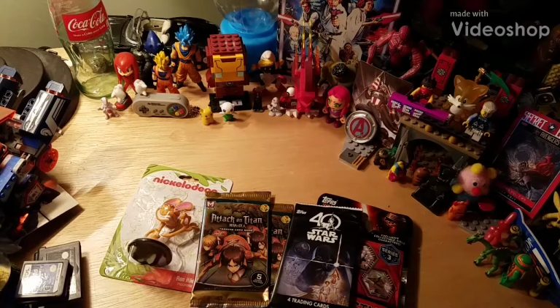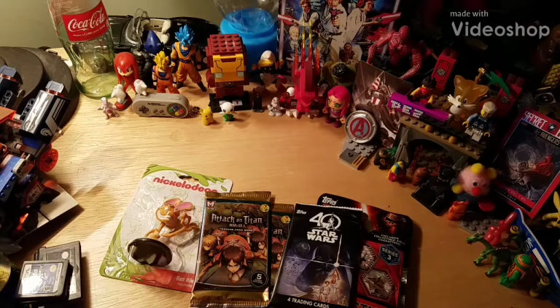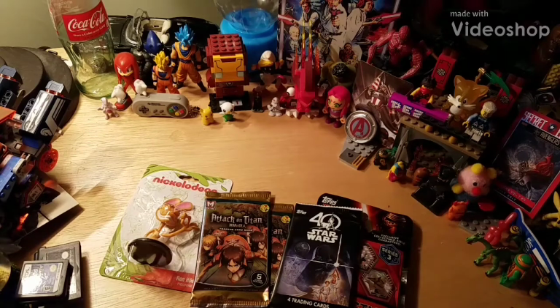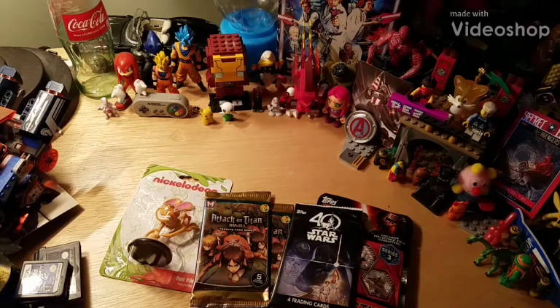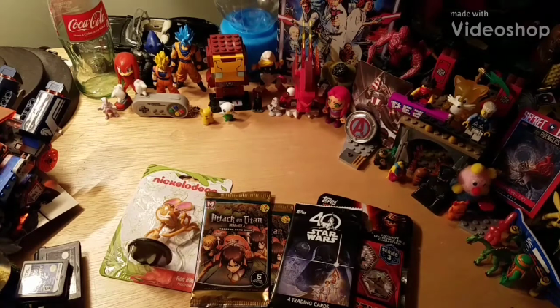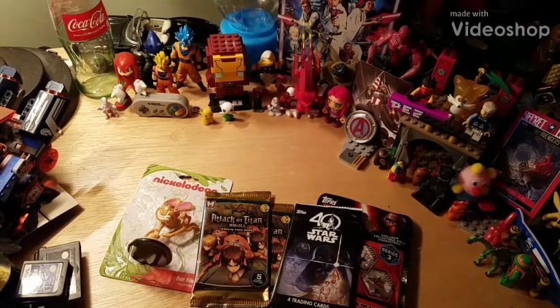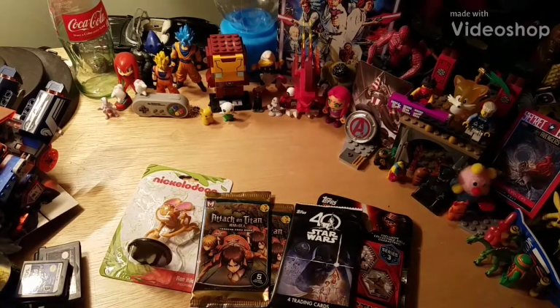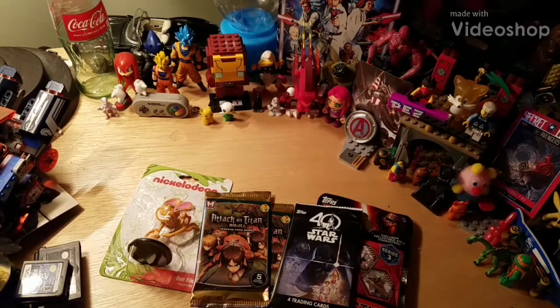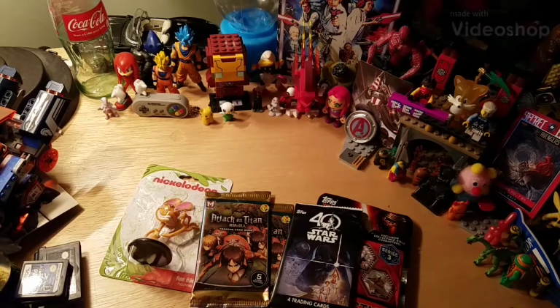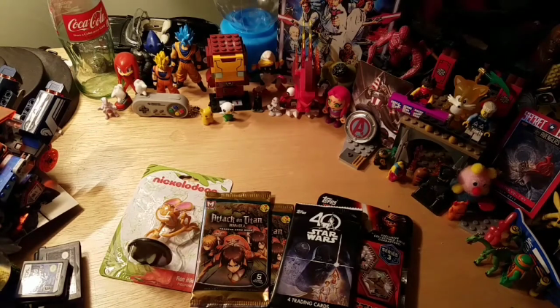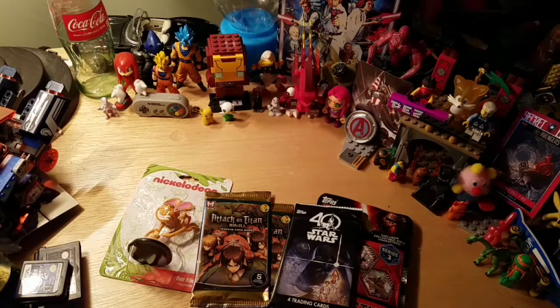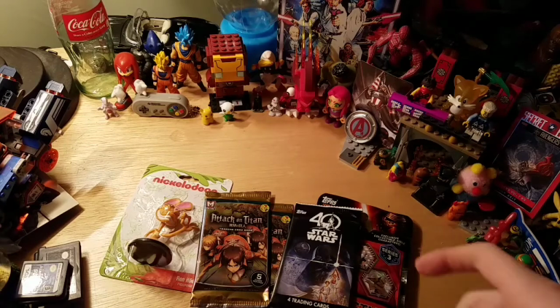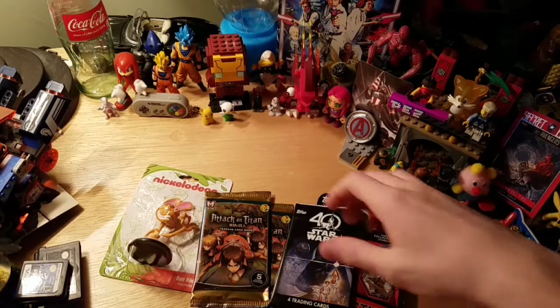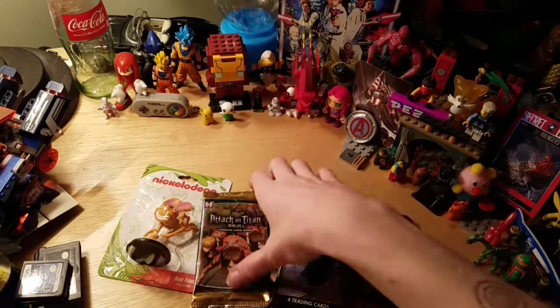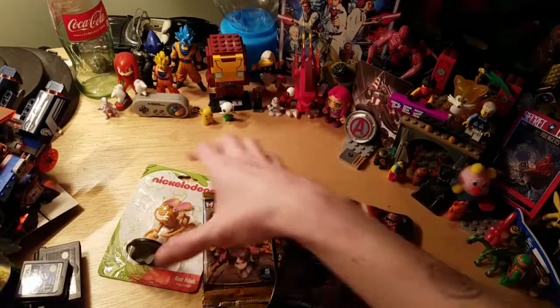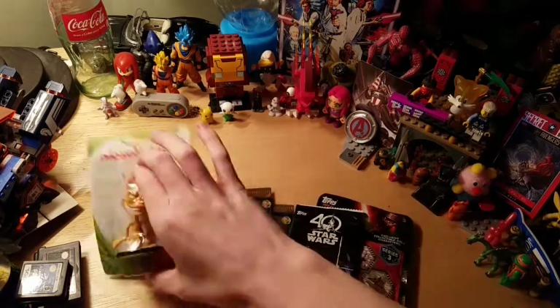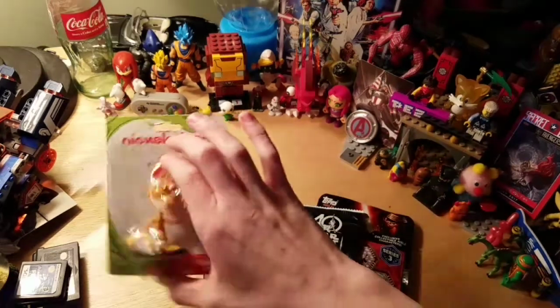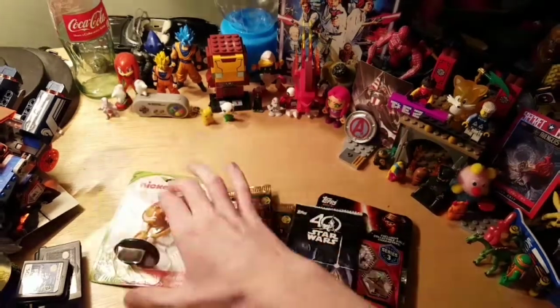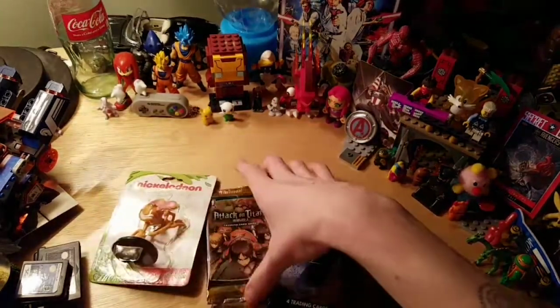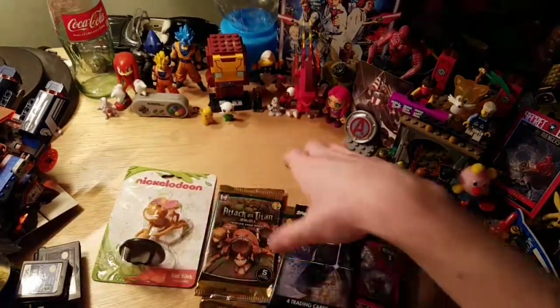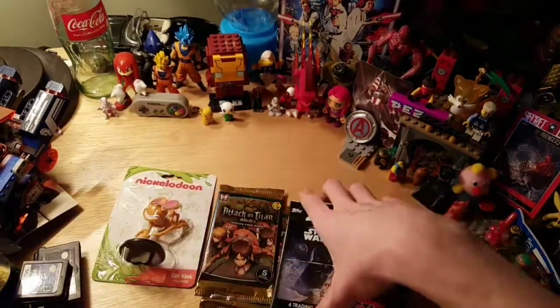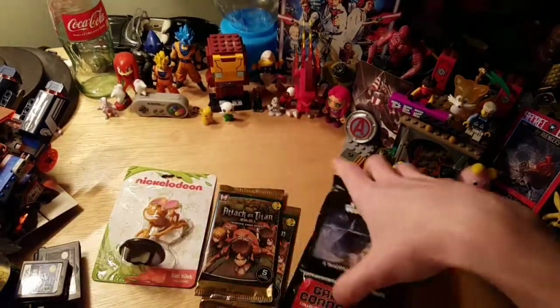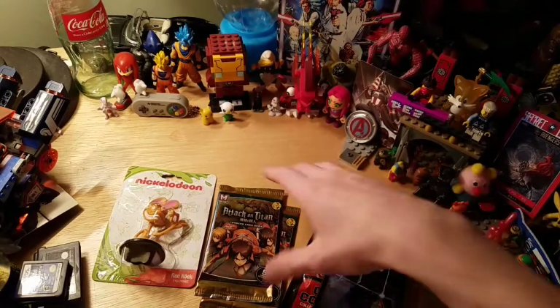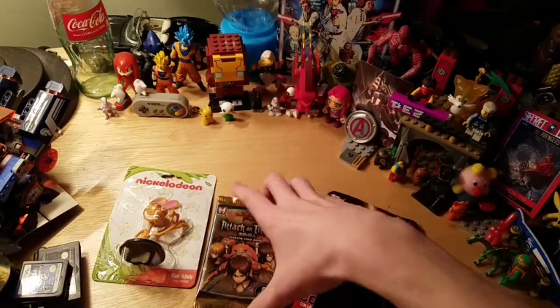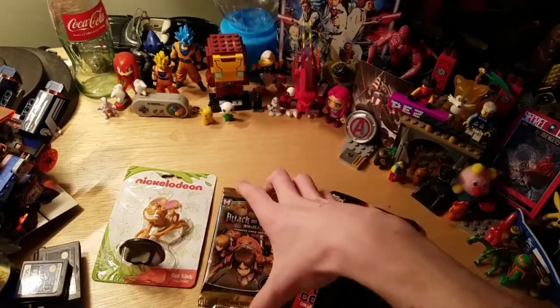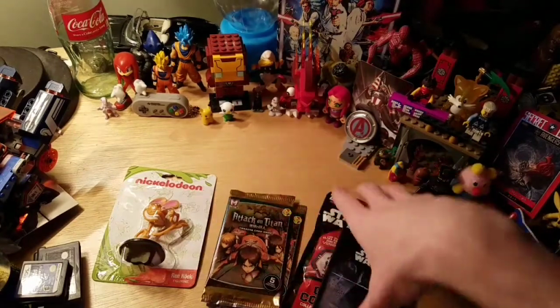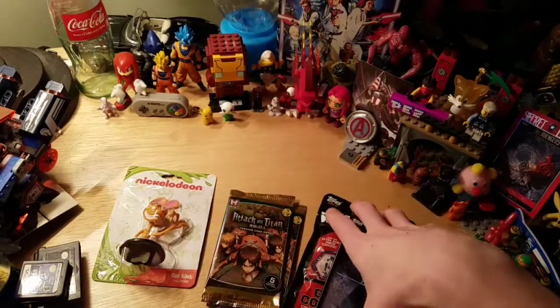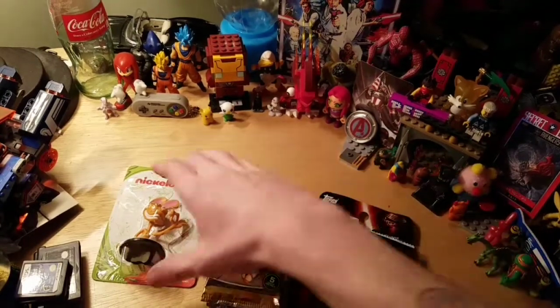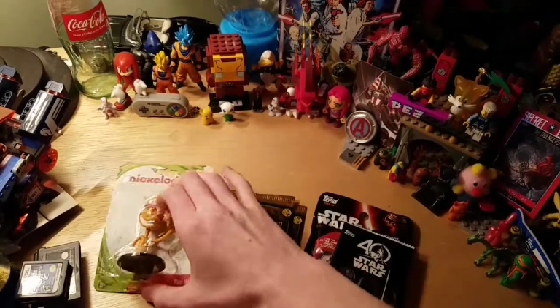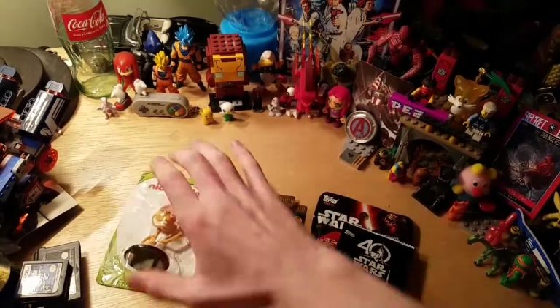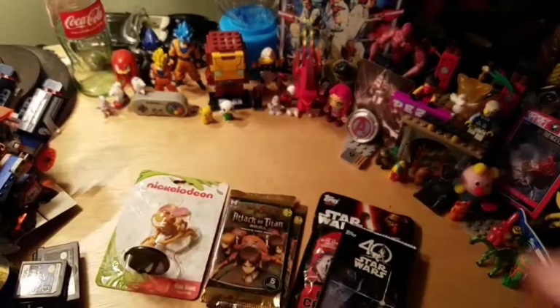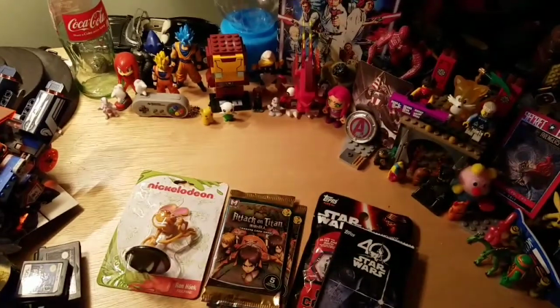Hey everybody, Tails here. Sorry, everything is all a mess — I'm still cleaning up a bit. But today I'm gonna be opening up Dollar Tree Blind Bags: two Attack on Titan, two Star Wars, and a Nickelodeon. Because why not?